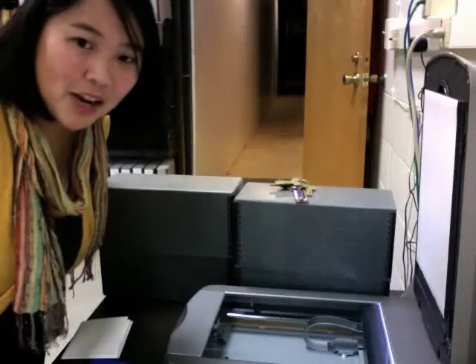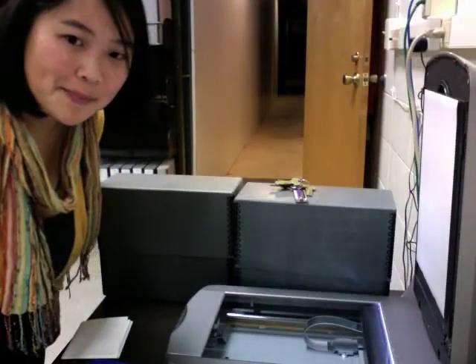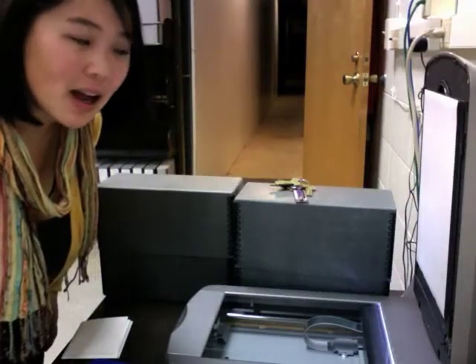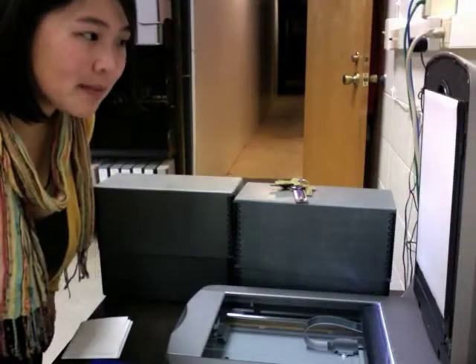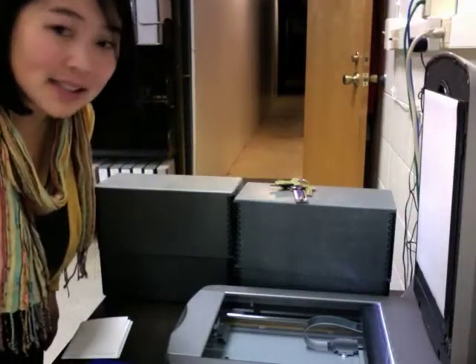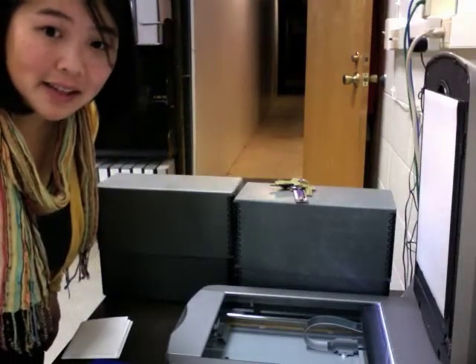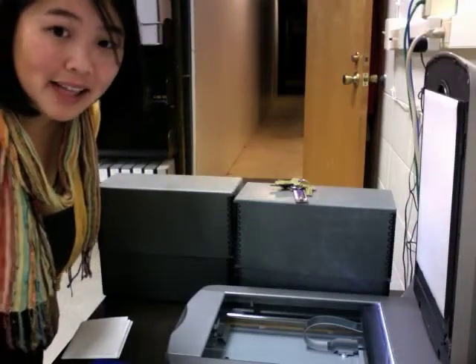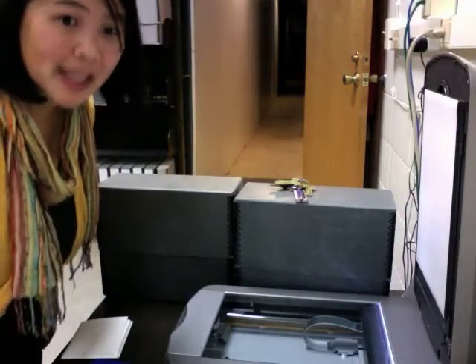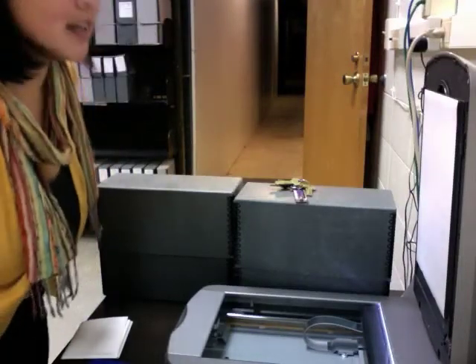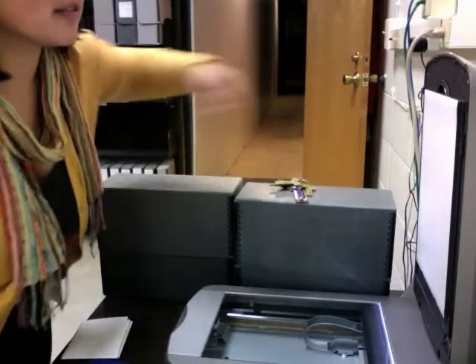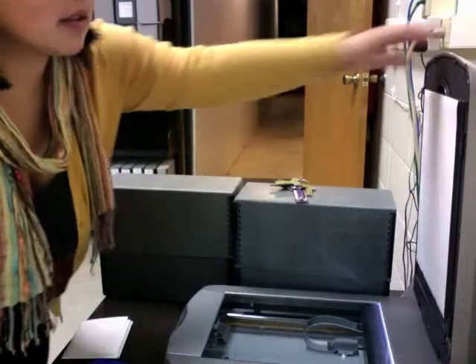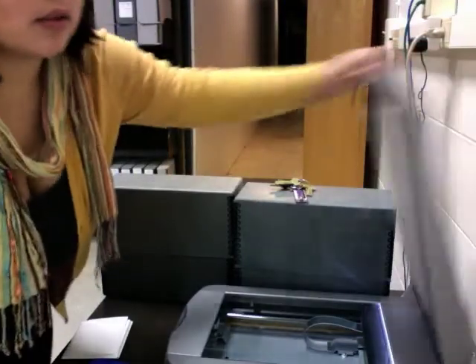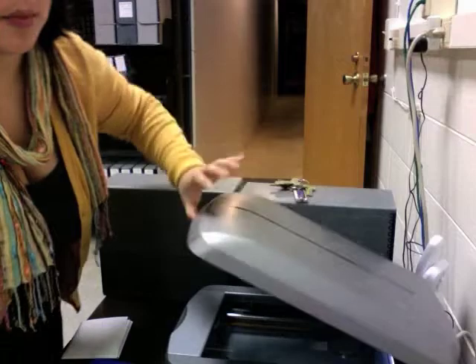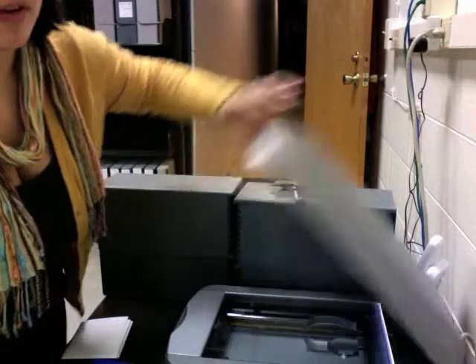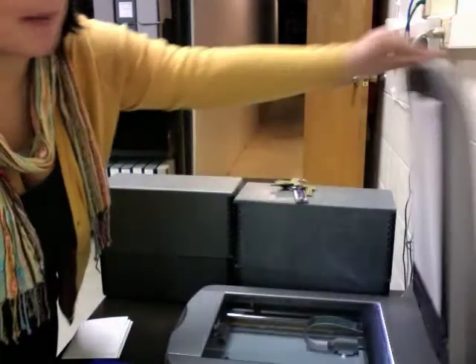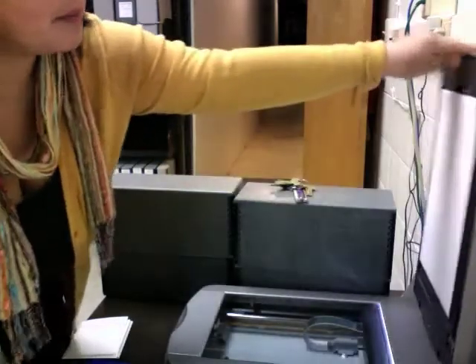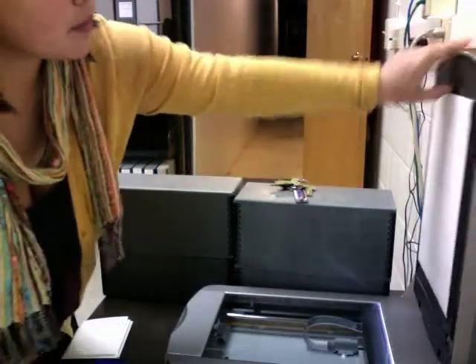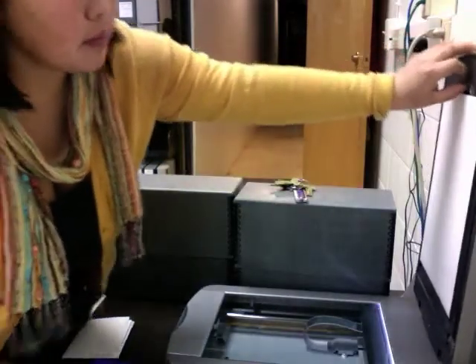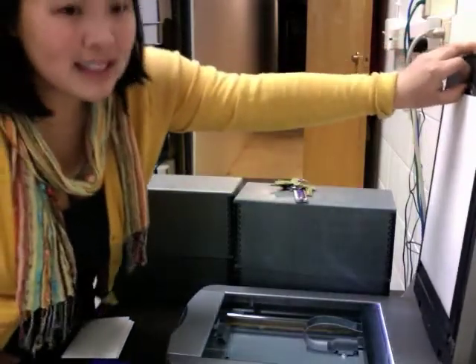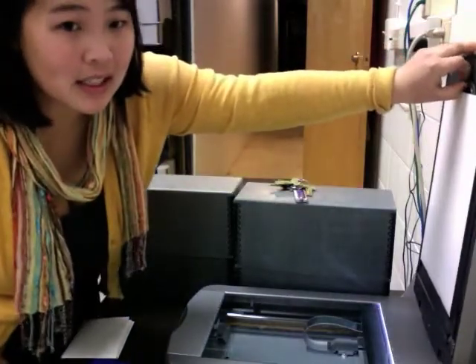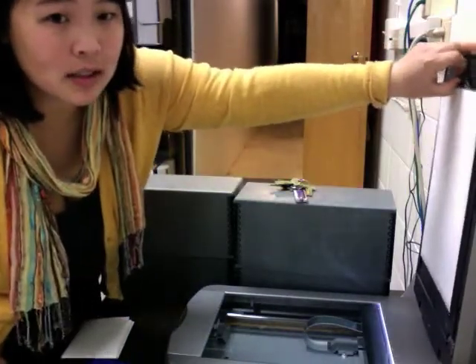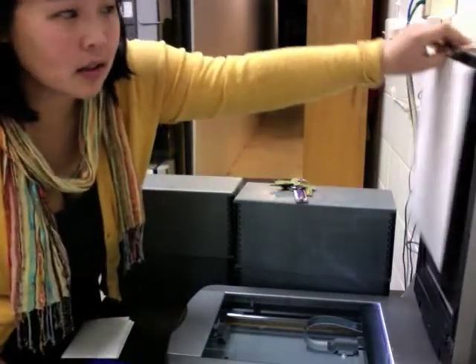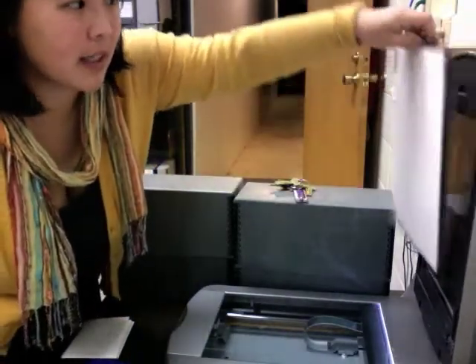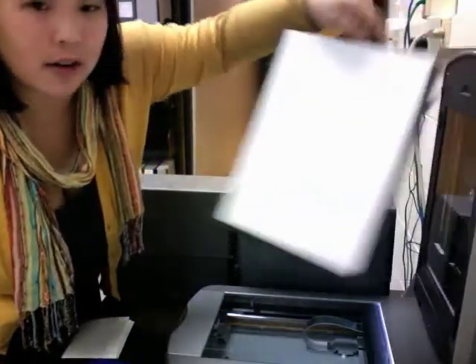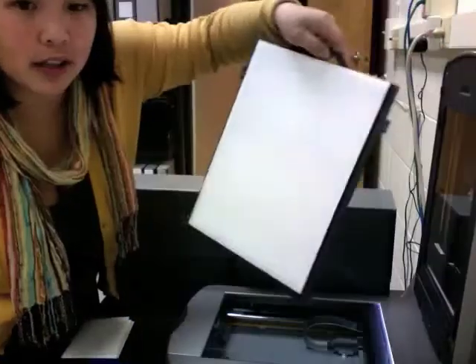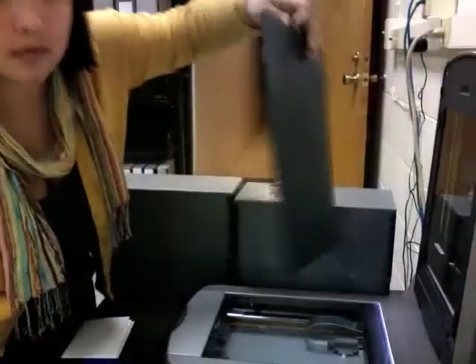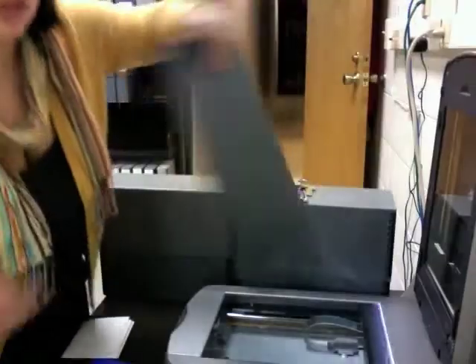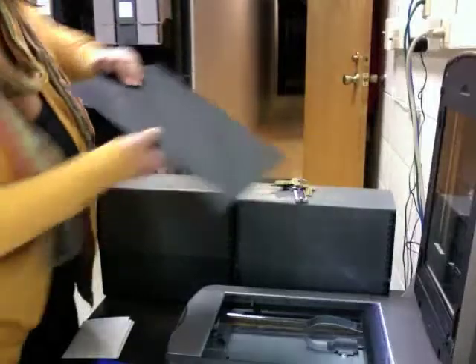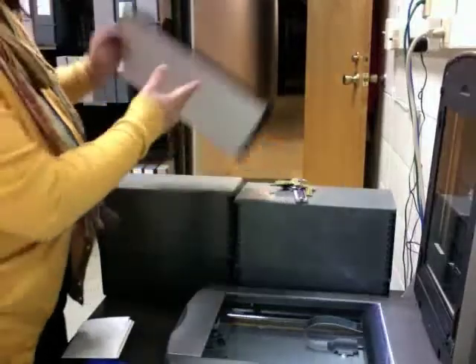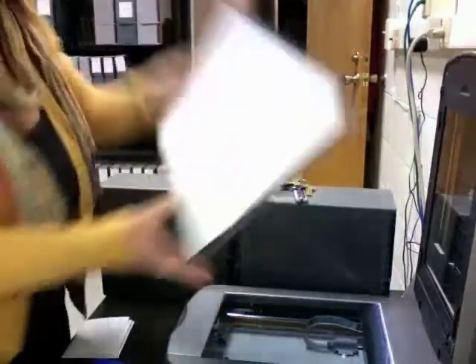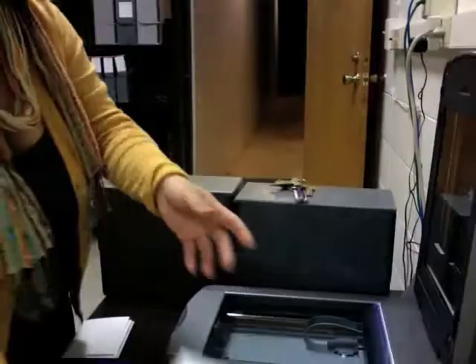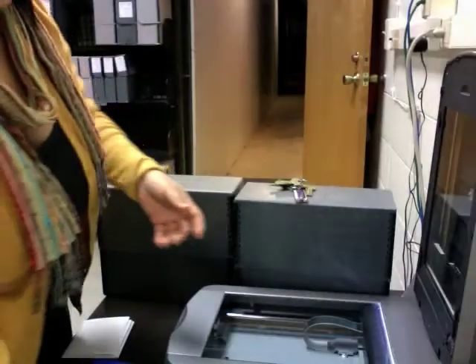Okay, scanning glass plate negatives. When you open up your flatbed, take this piece out here and just put it to the side.